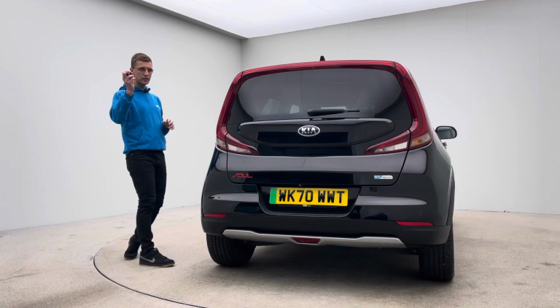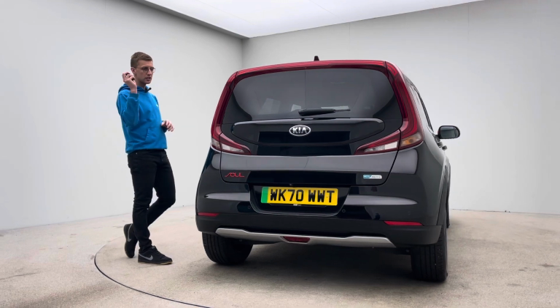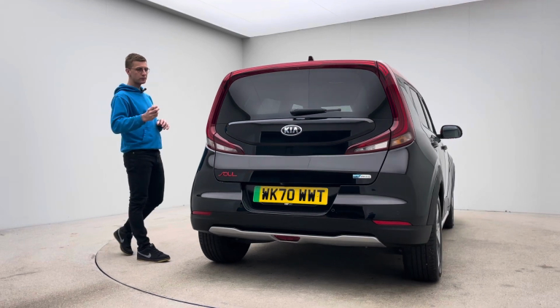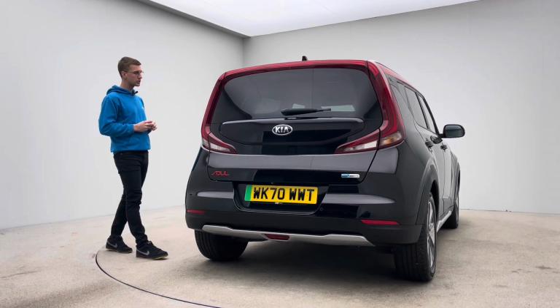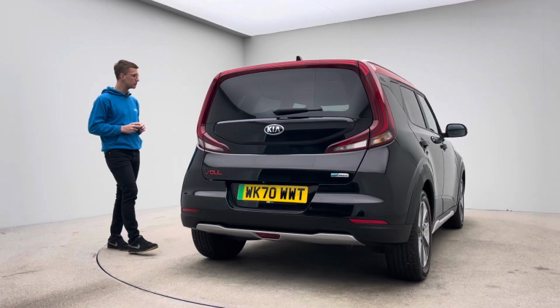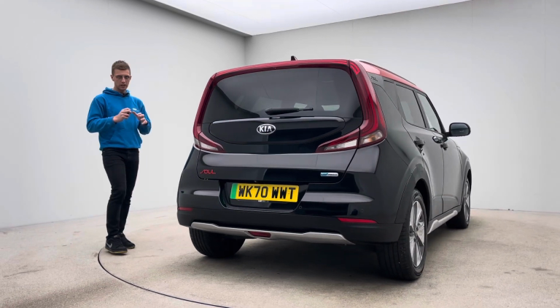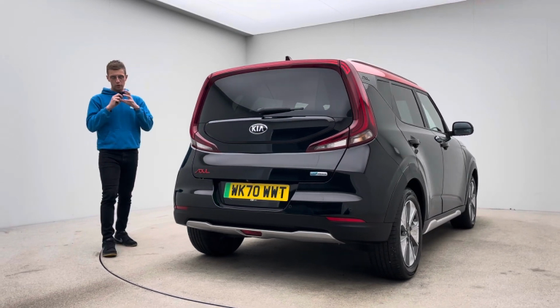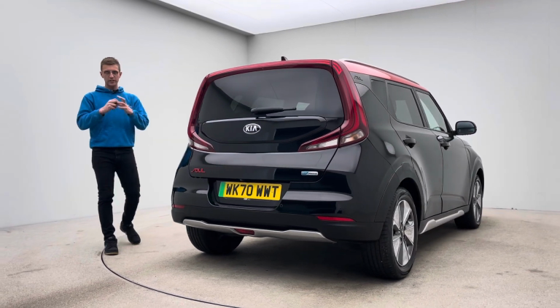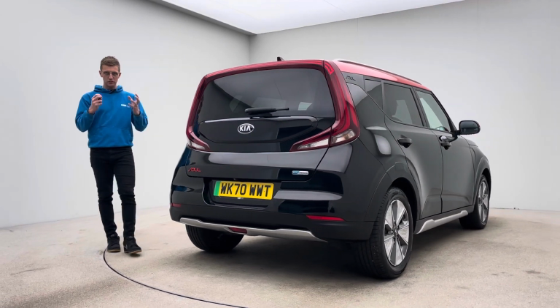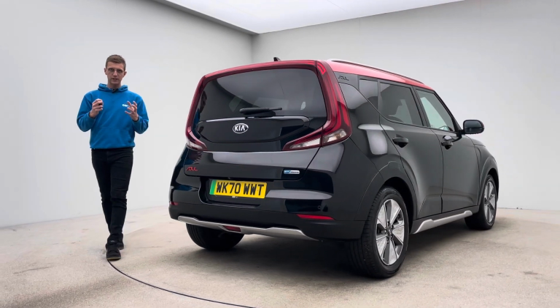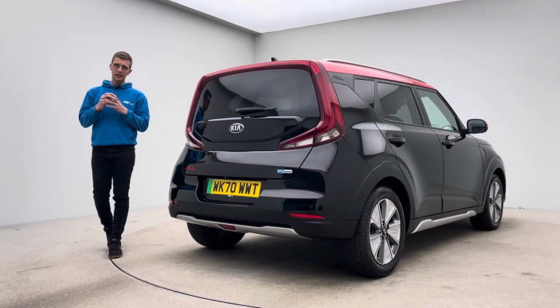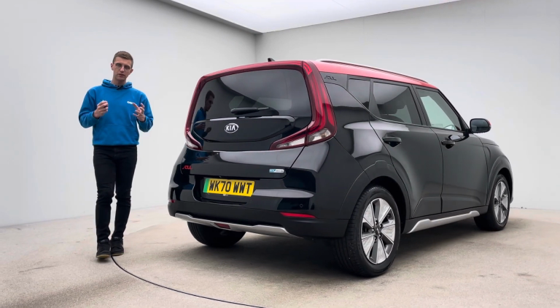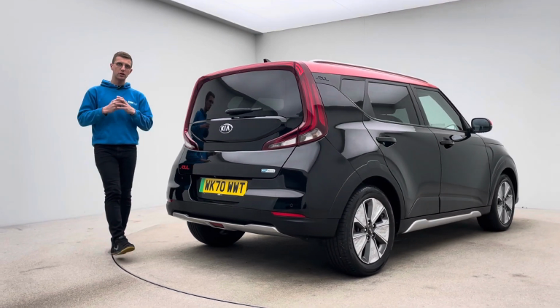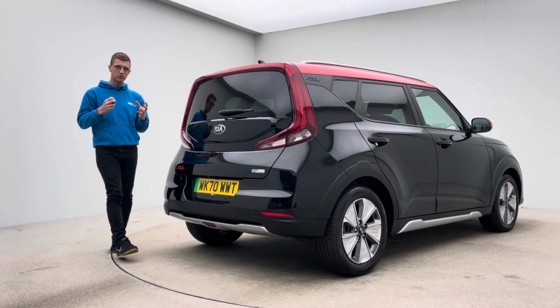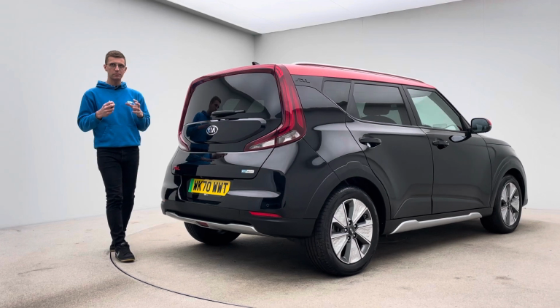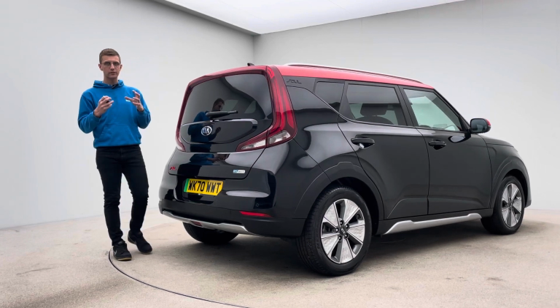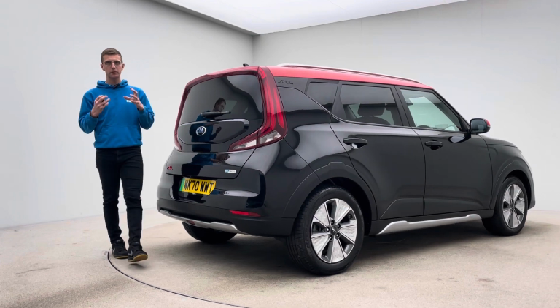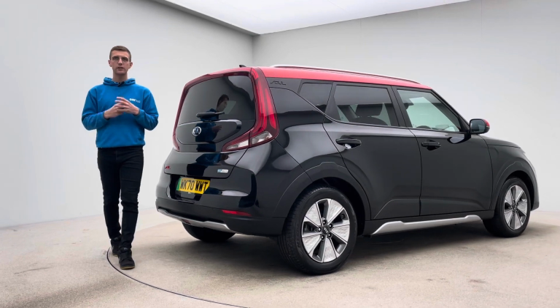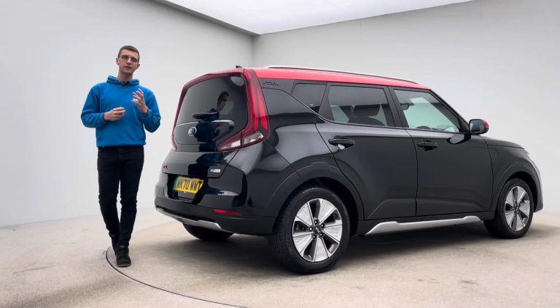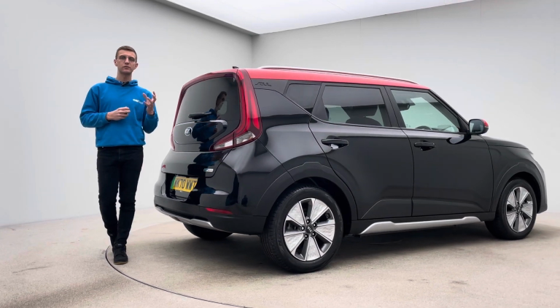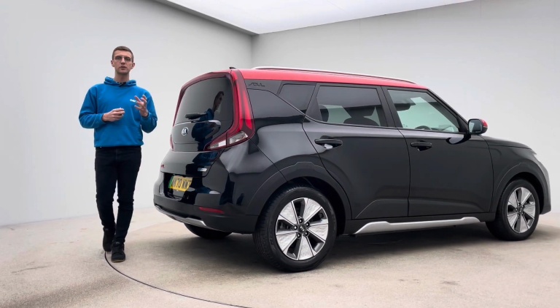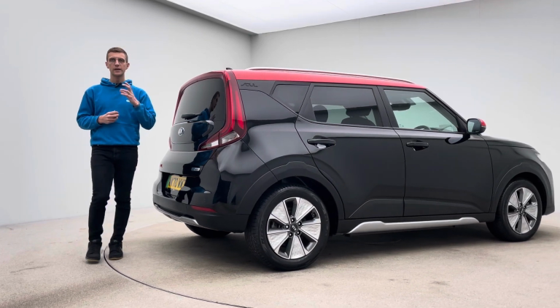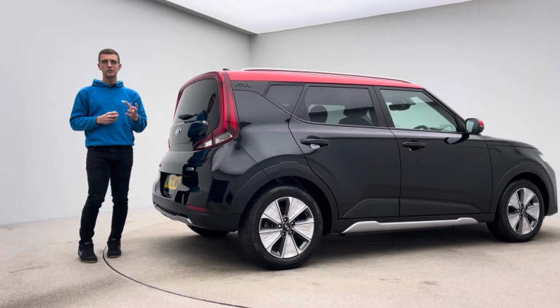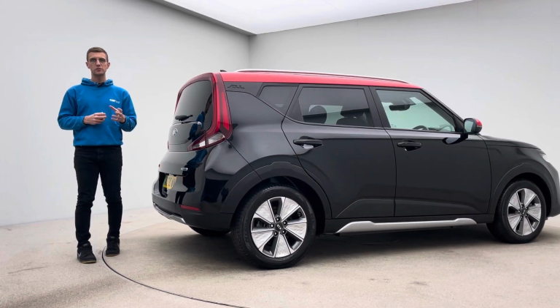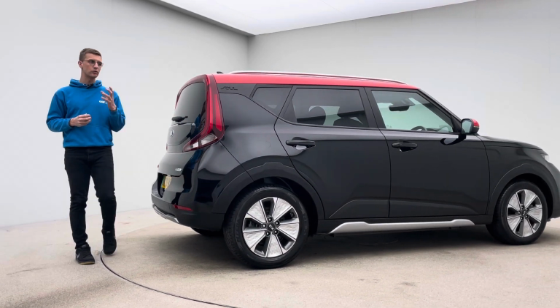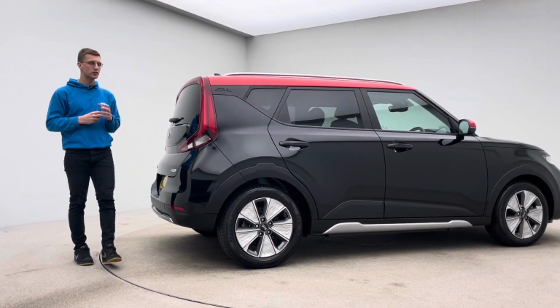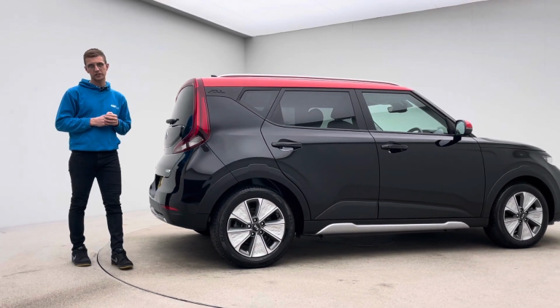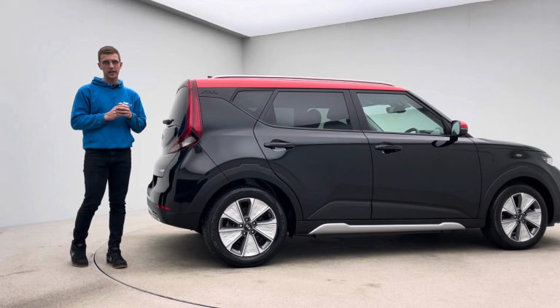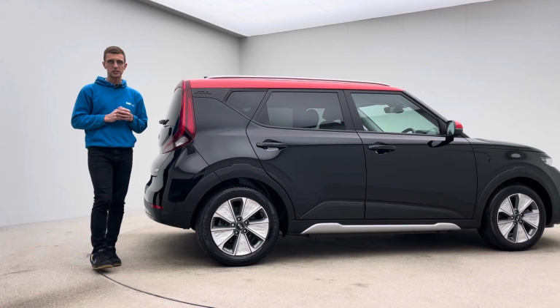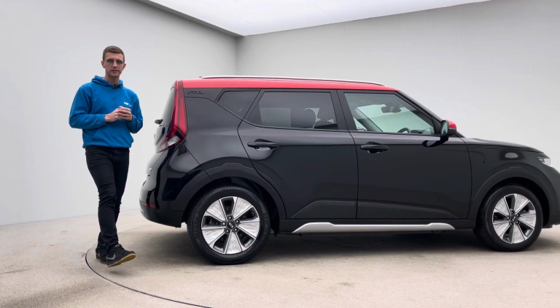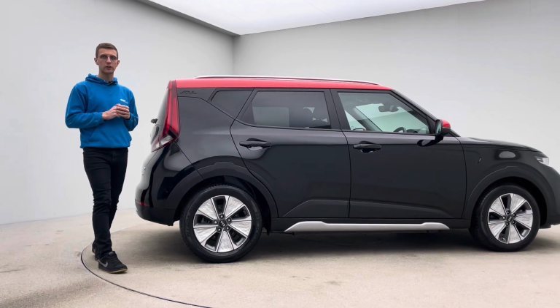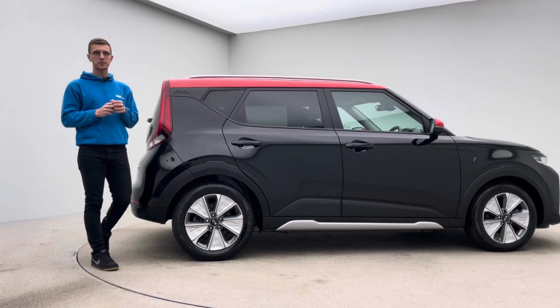Two keys, both charging cables, all the features and all the specification — we aim to photo and describe everything in the adverts. So please take a look at our definition photos, the description, and also the 360 HD spinner that's on our website.